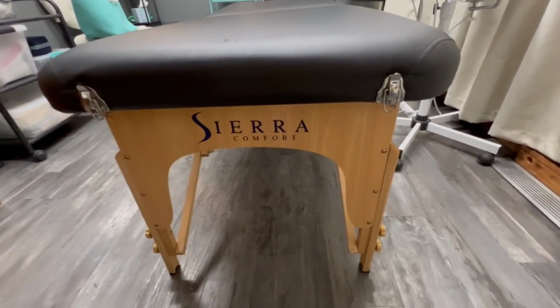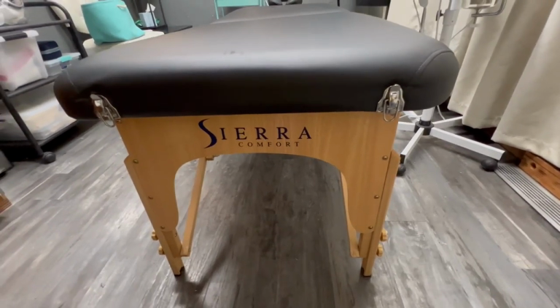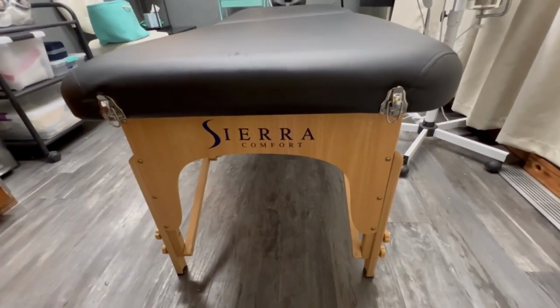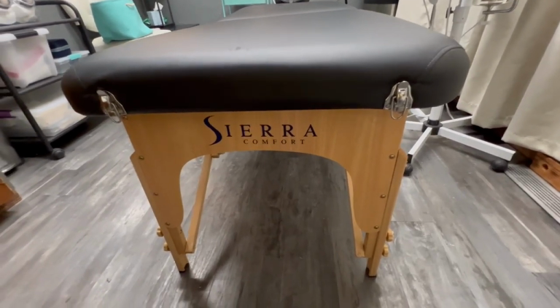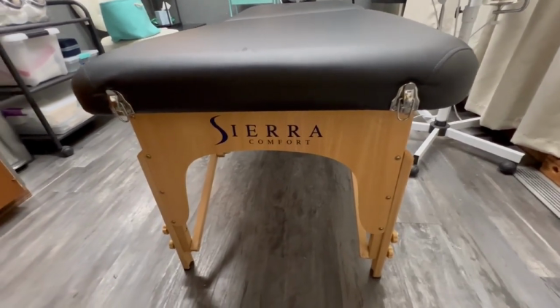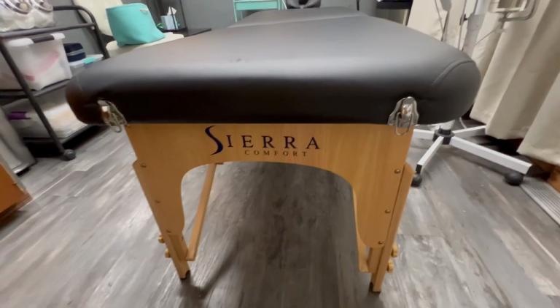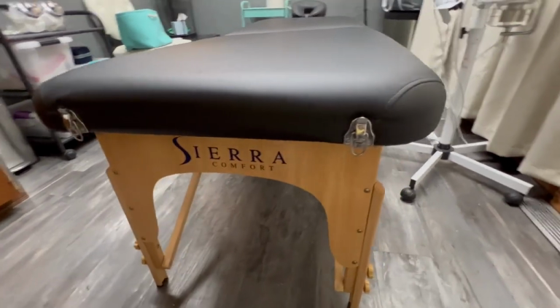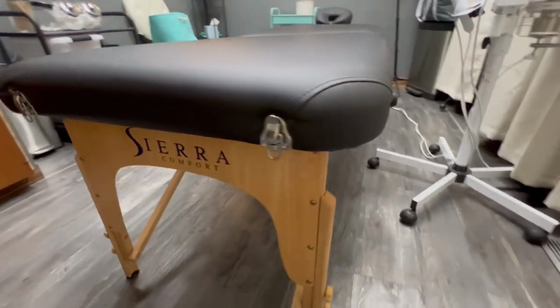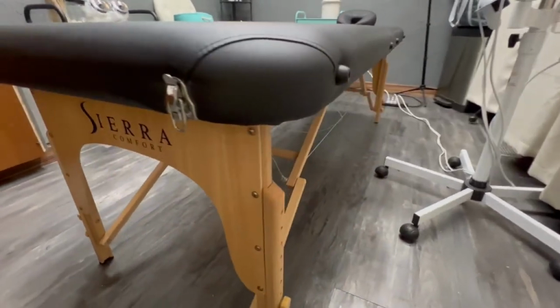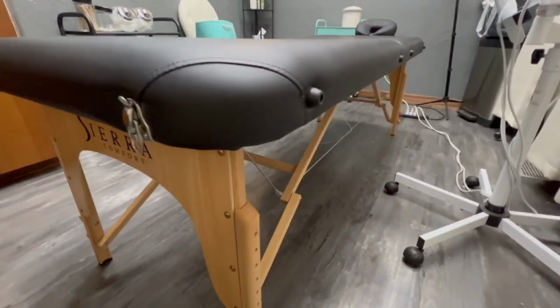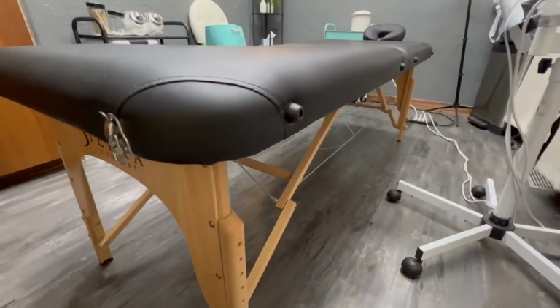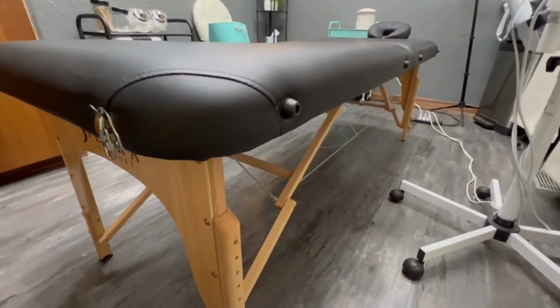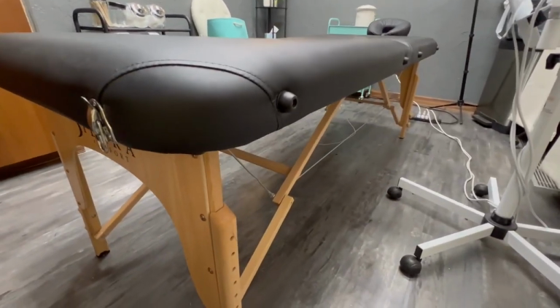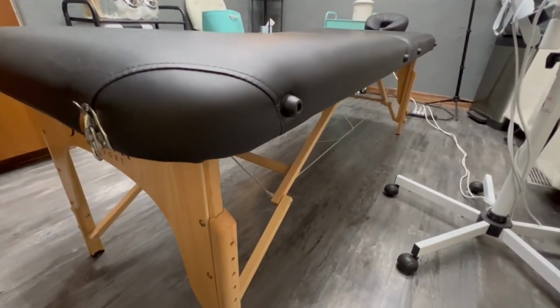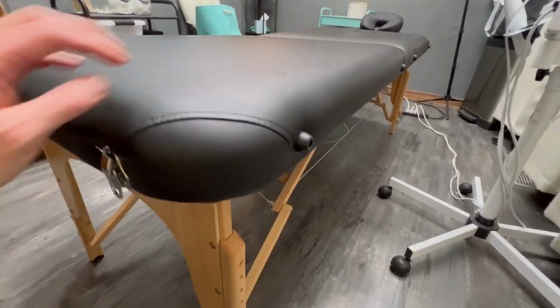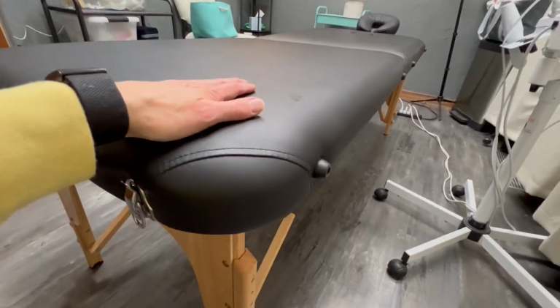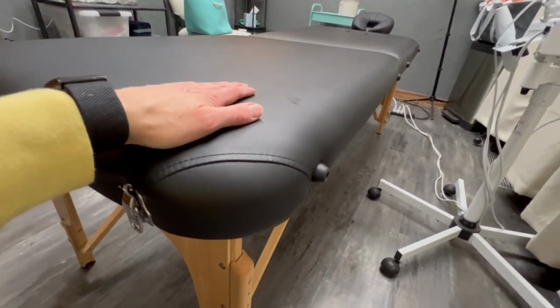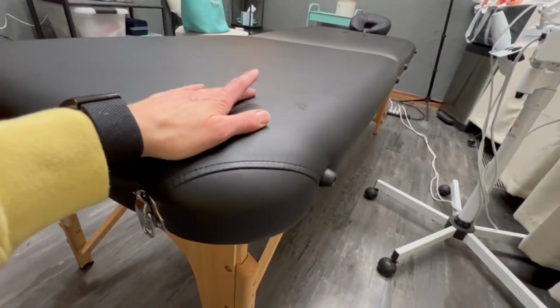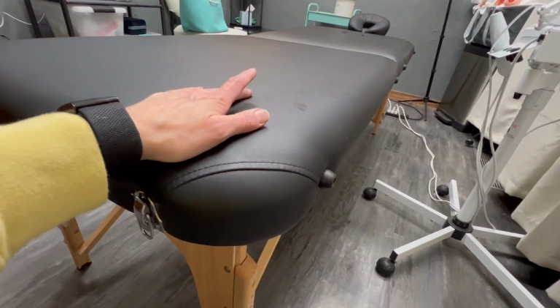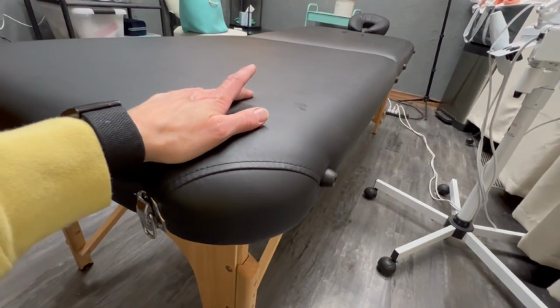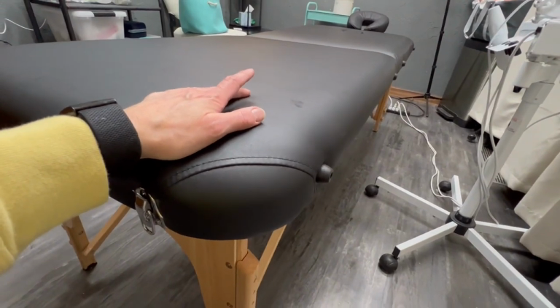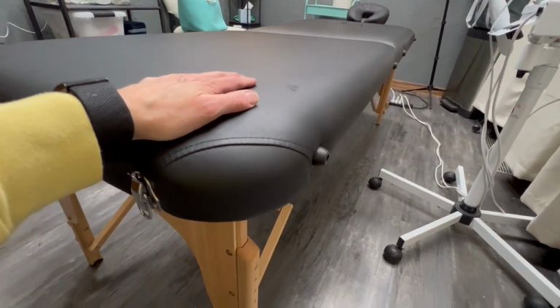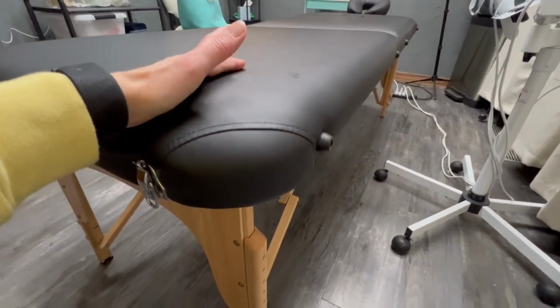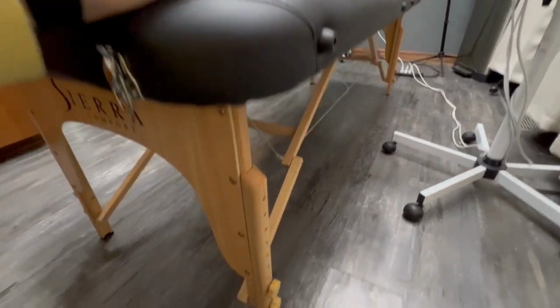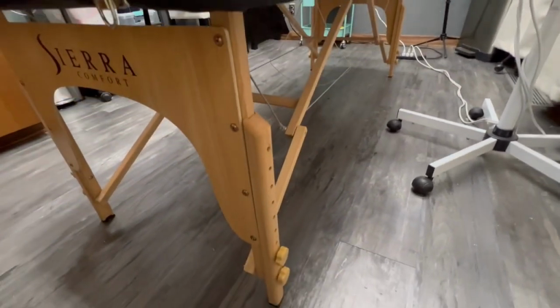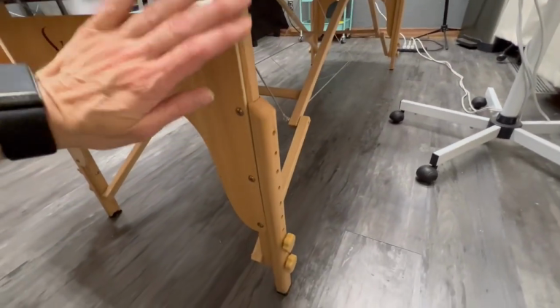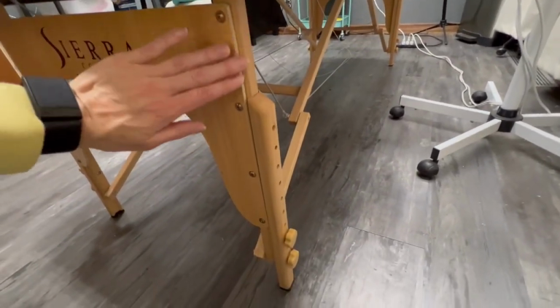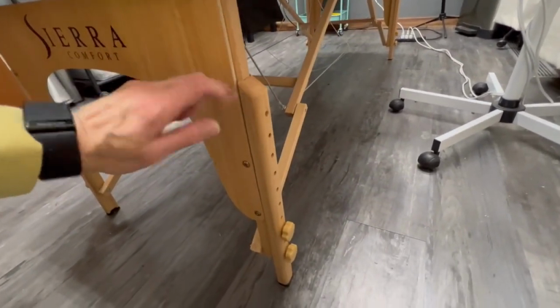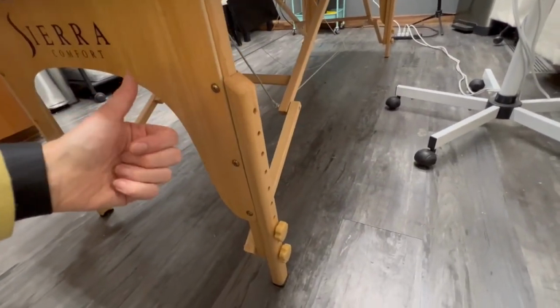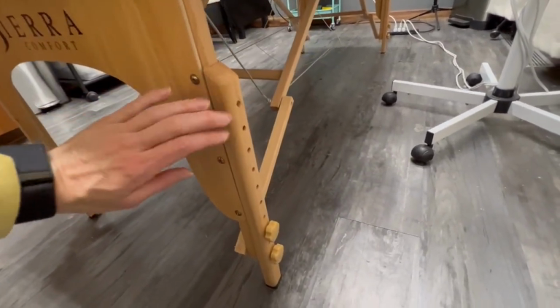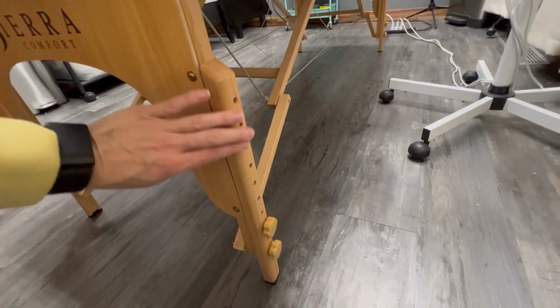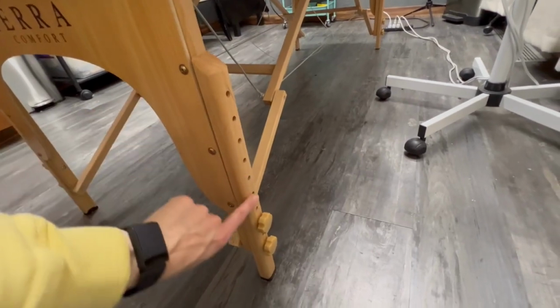It gets a ton of use and it has really held up incredibly. It has a max working weight of 400 pounds, which is a really awesome feature.